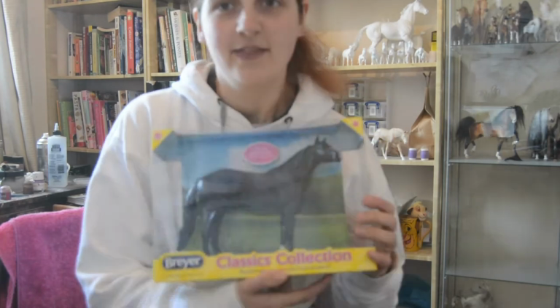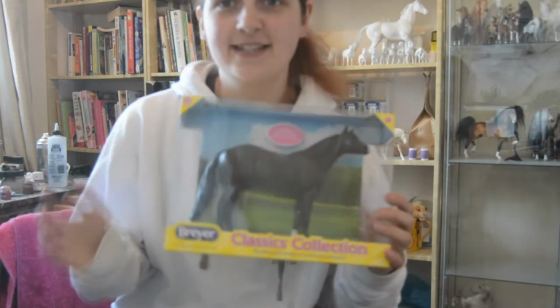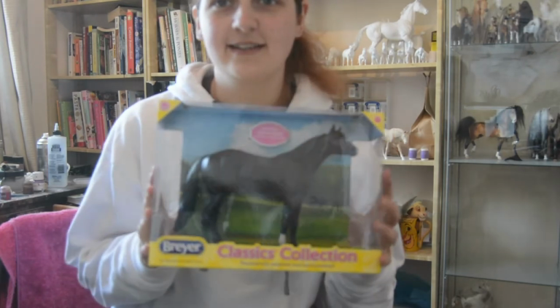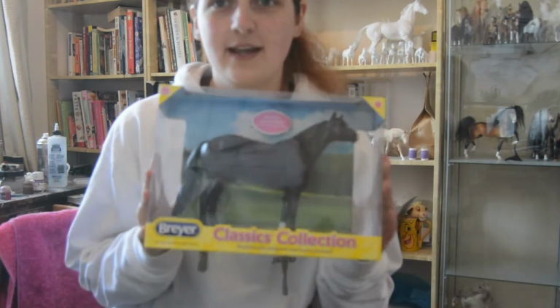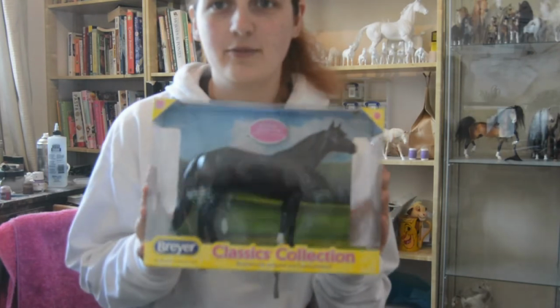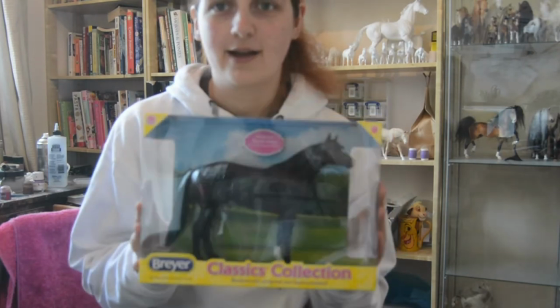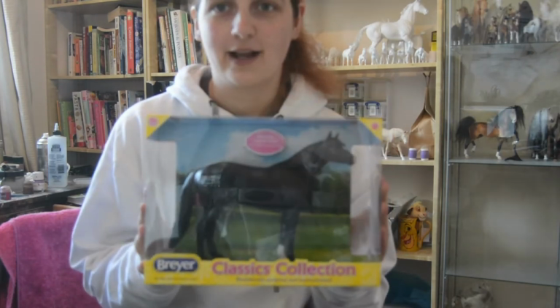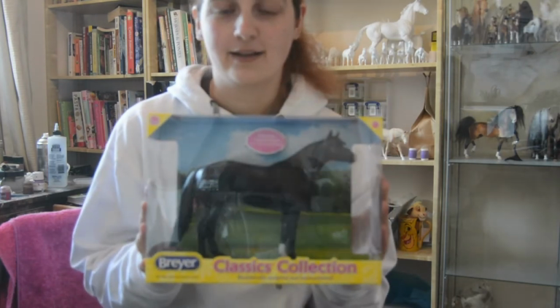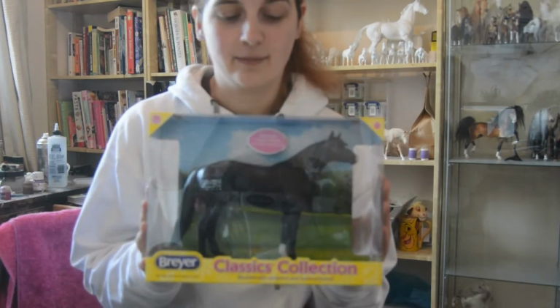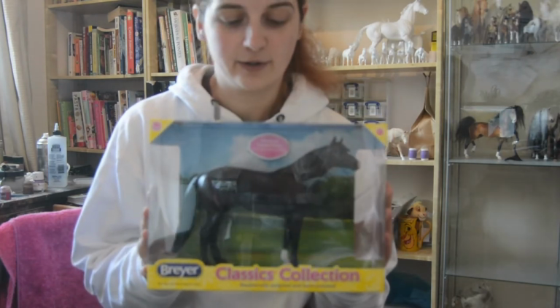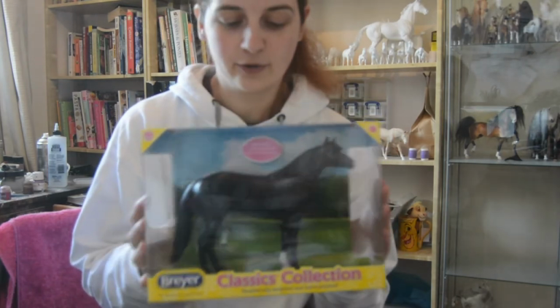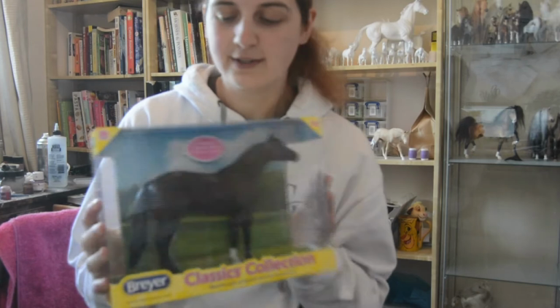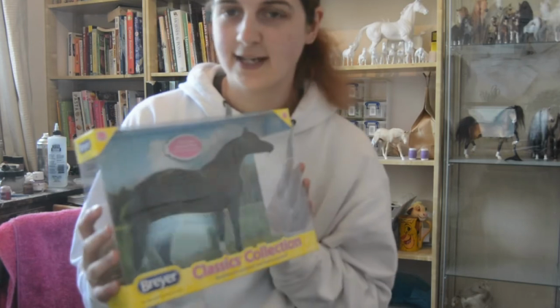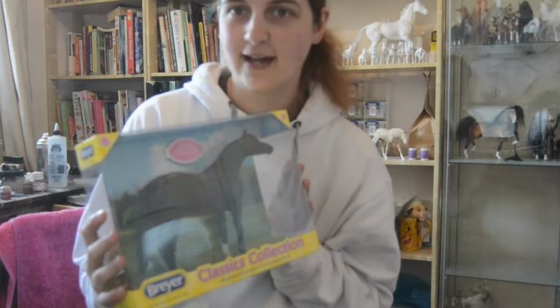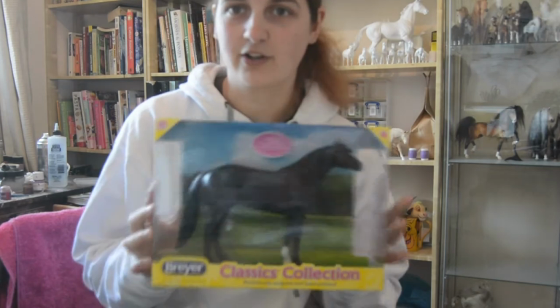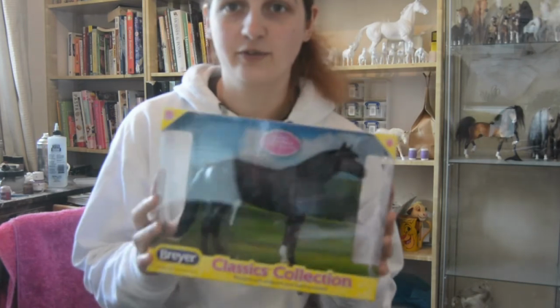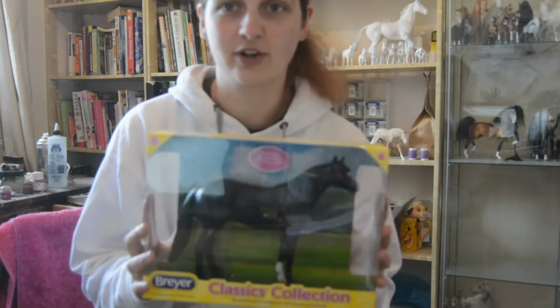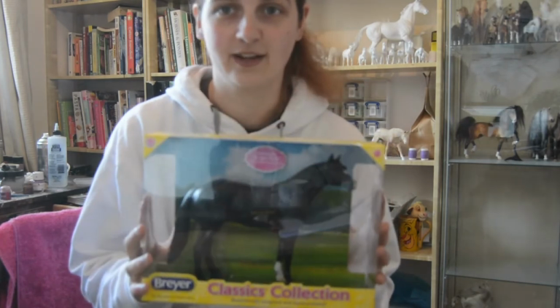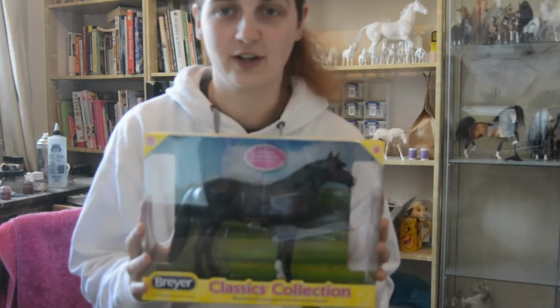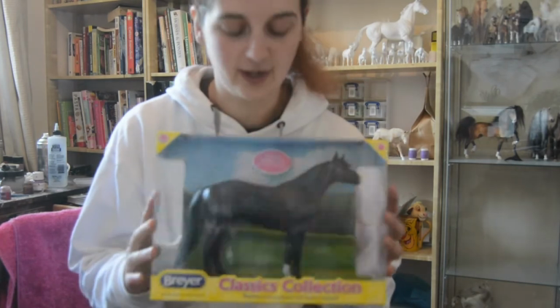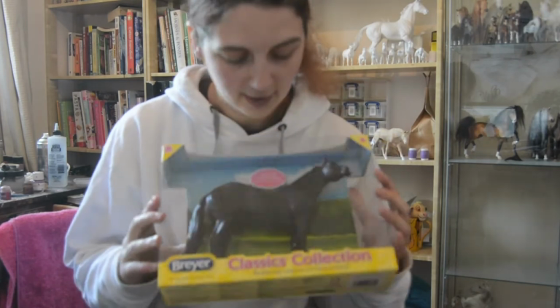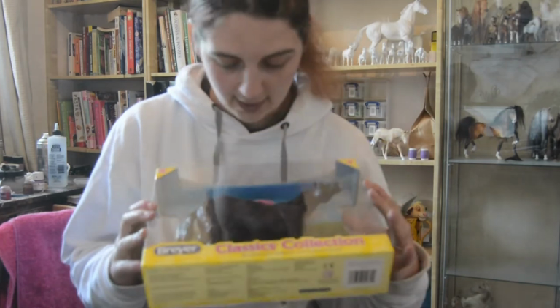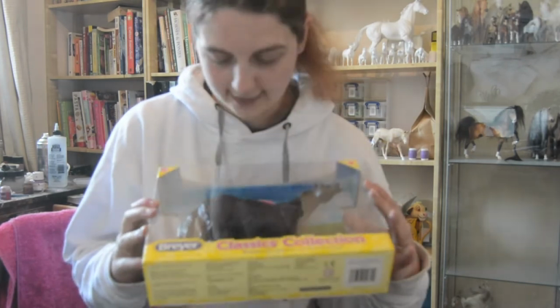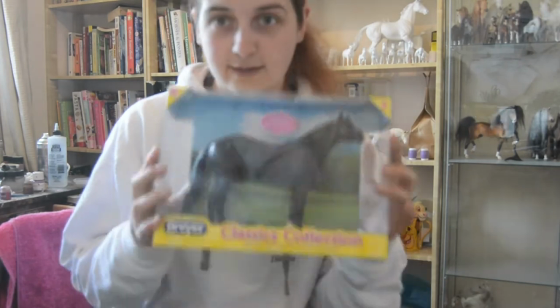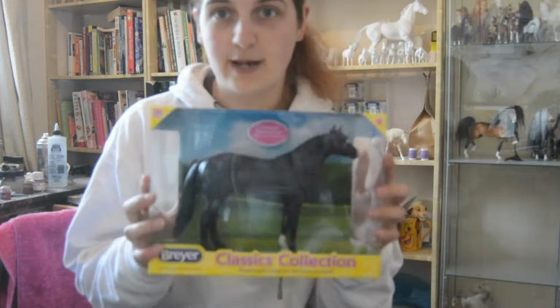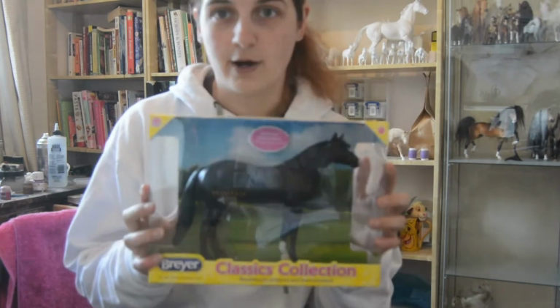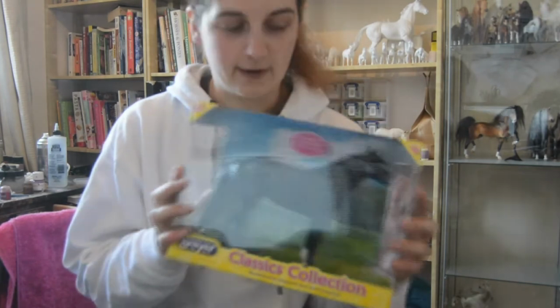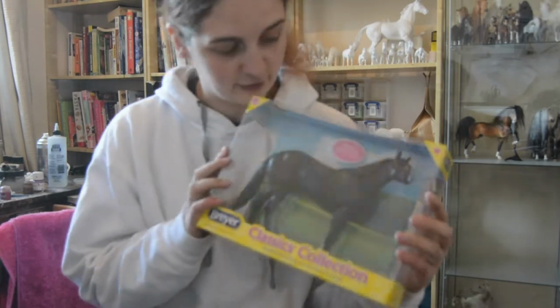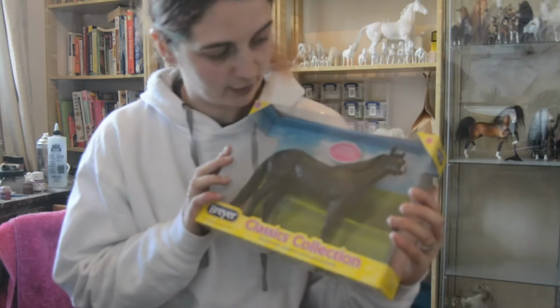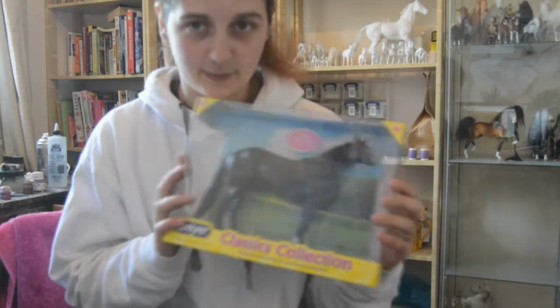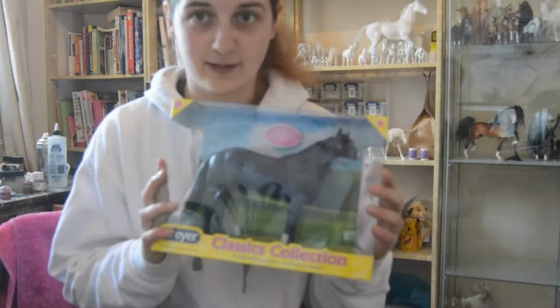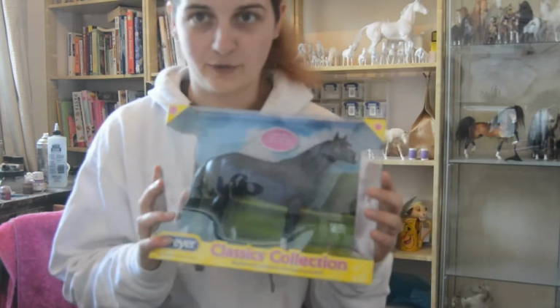This is the Breyer Classic American Quarter Horse. It's now retired — it was retired at the end of last year — and it's the Bay Roan variation of this particular mould.